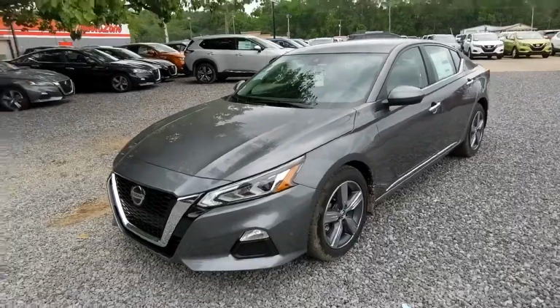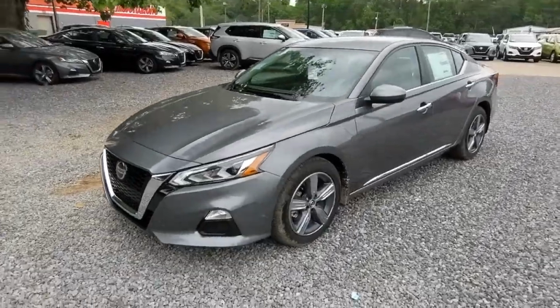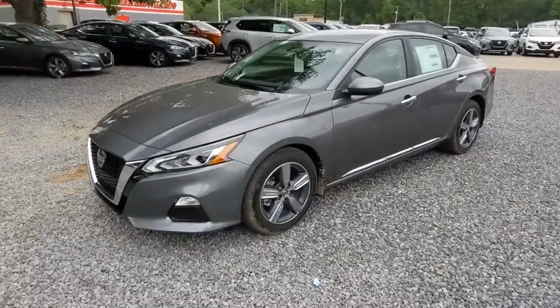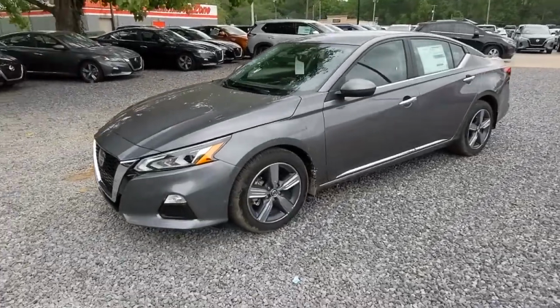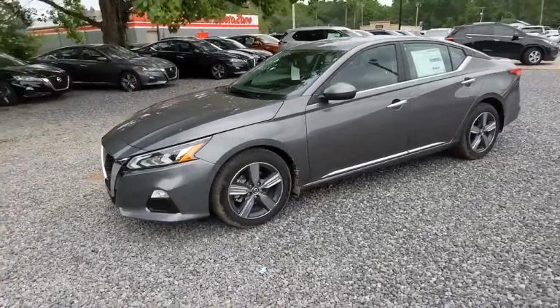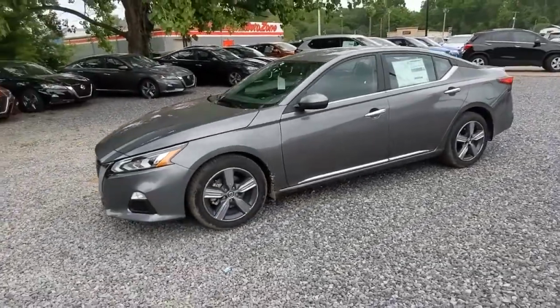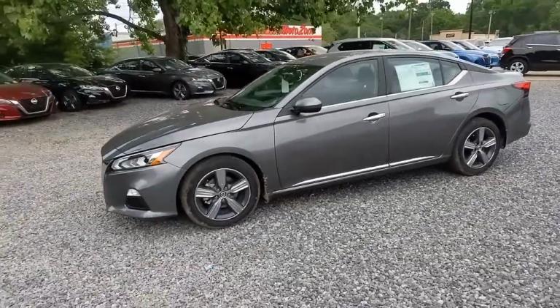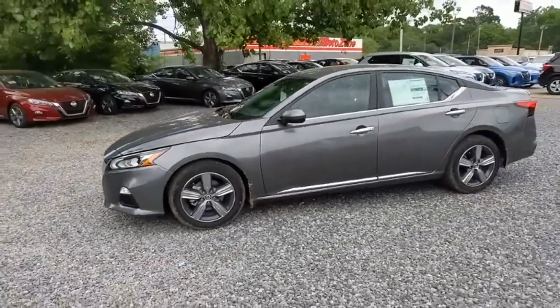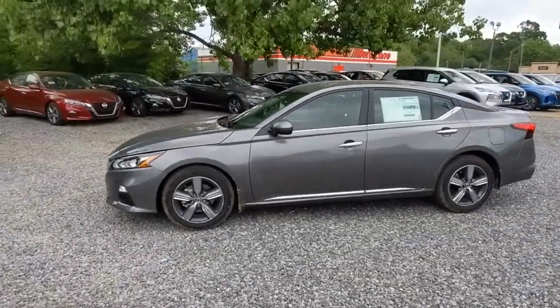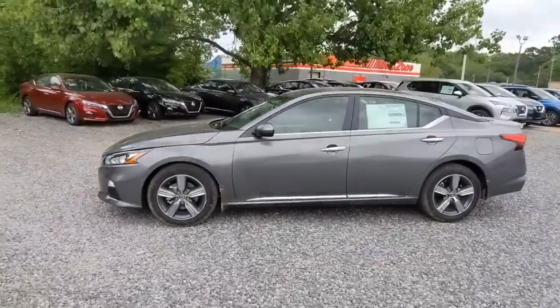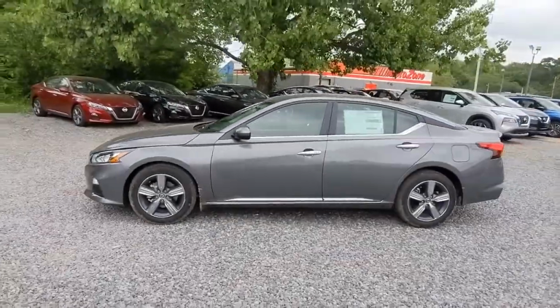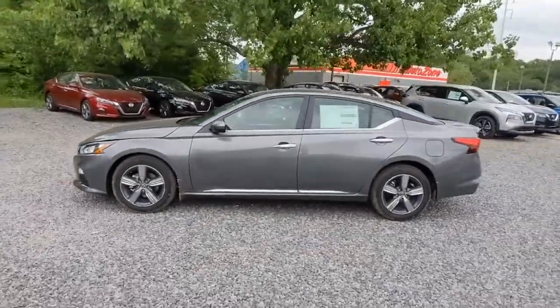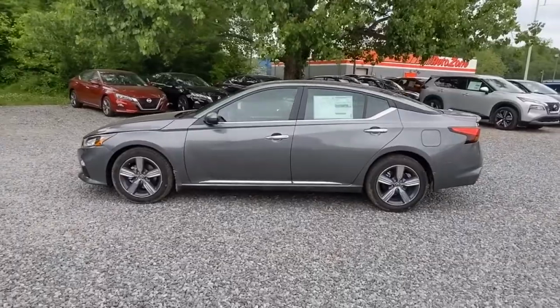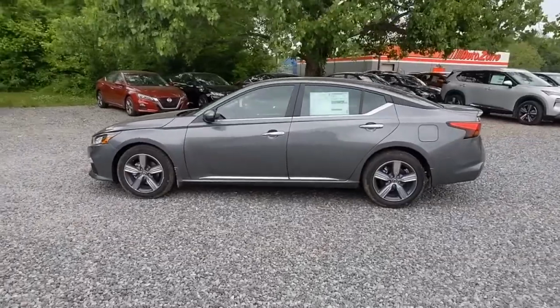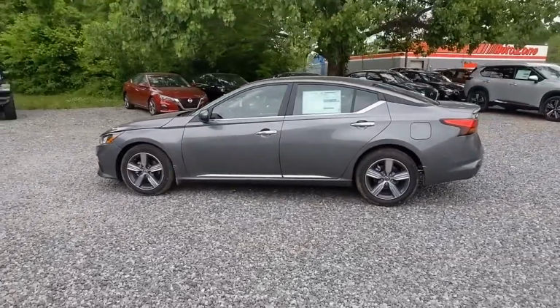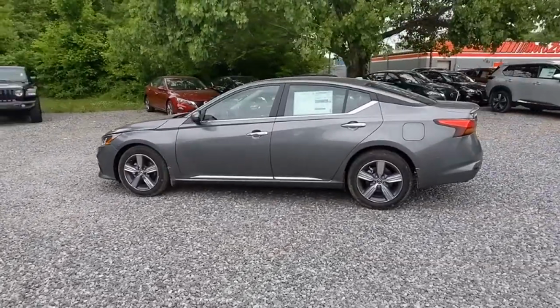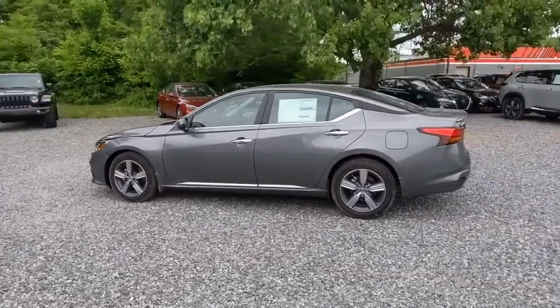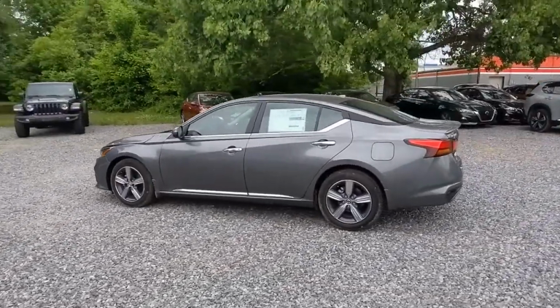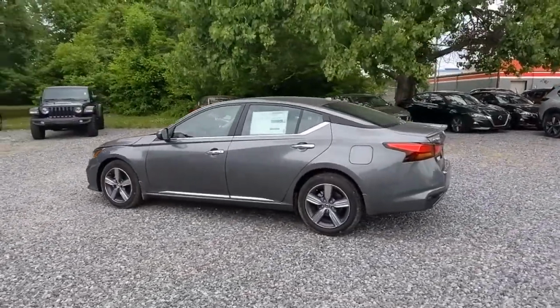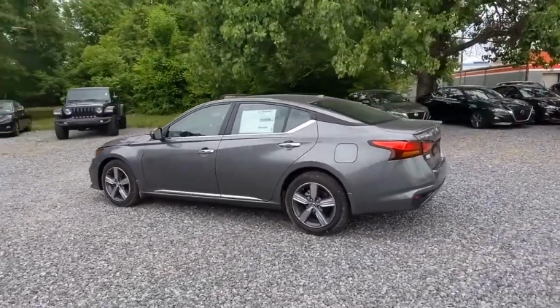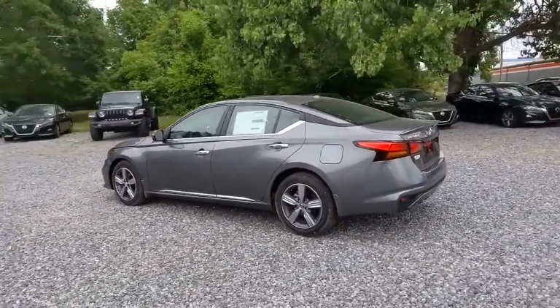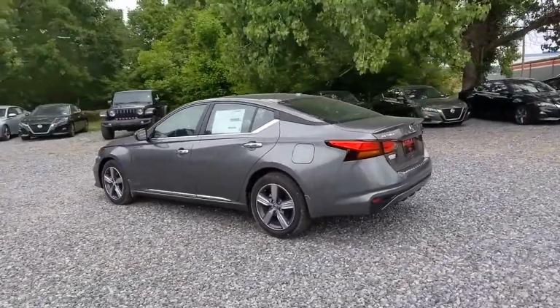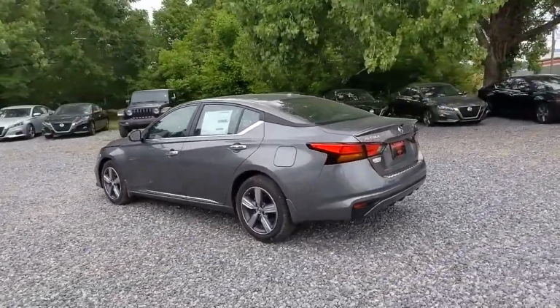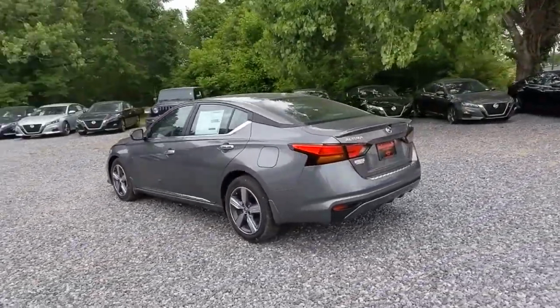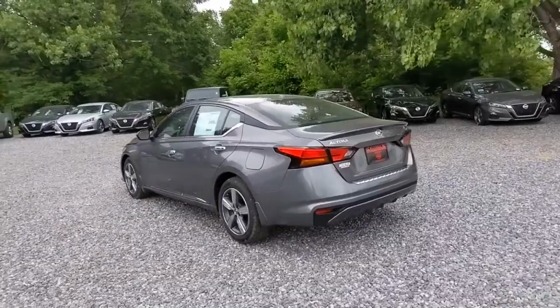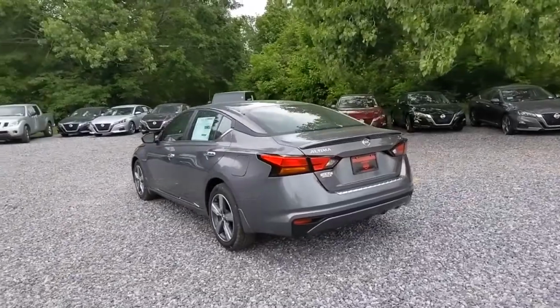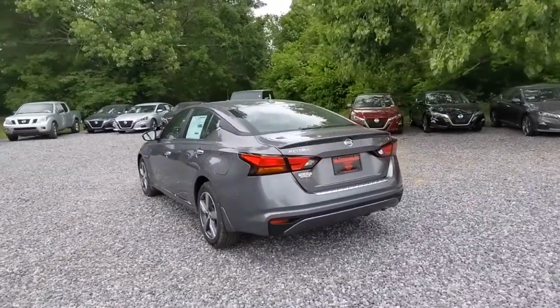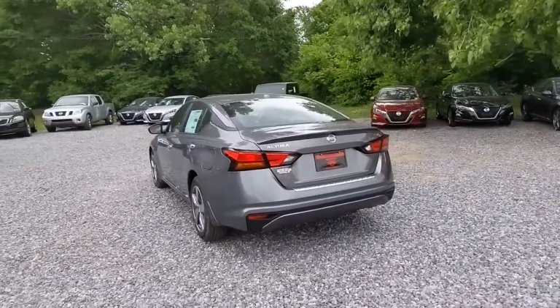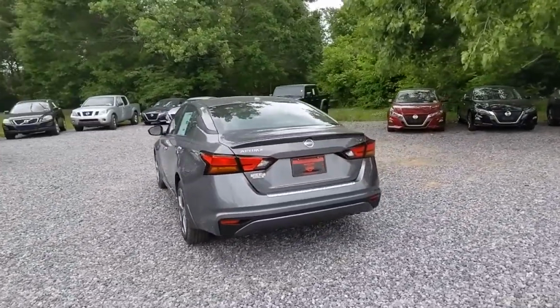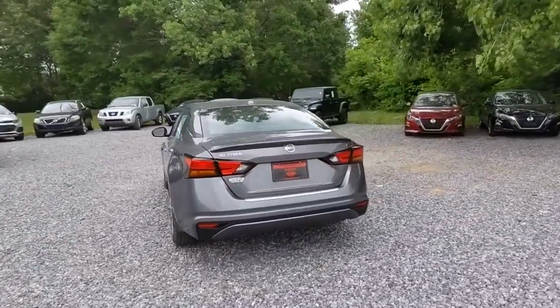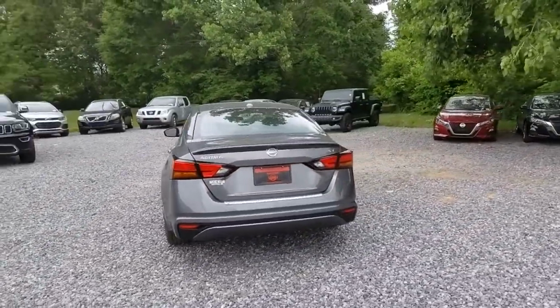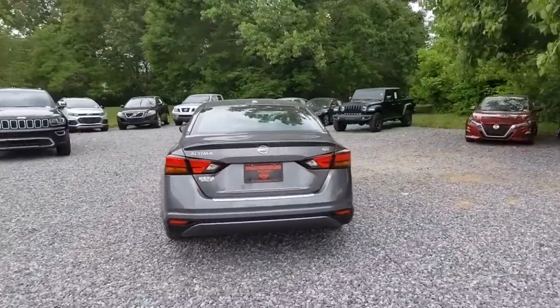This could be the car for you. The 2021 Nissan Altima. Here's a stylish, family-friendly Nissan Altima, the midsize sedan with available all-wheel drive and standard driver assist safety features.